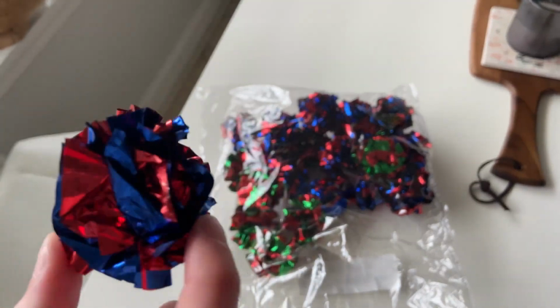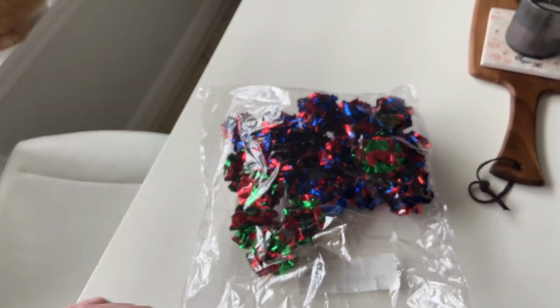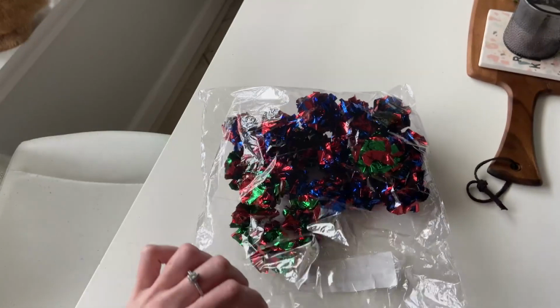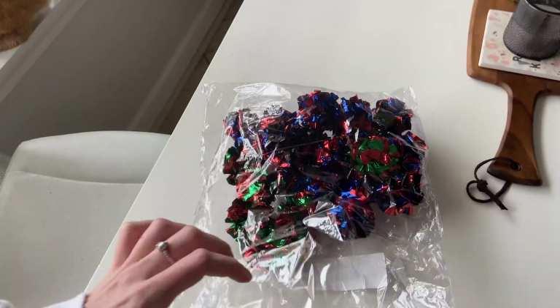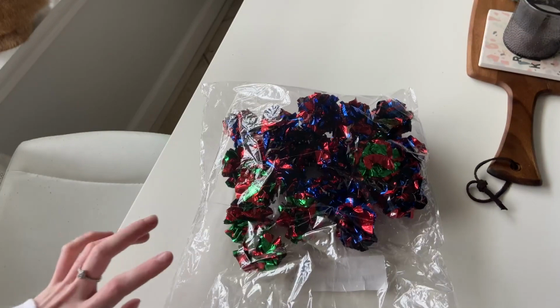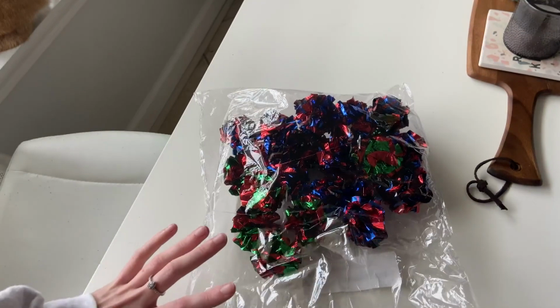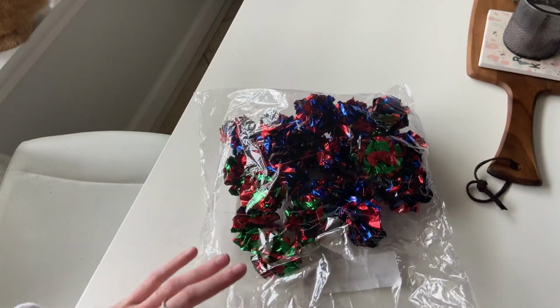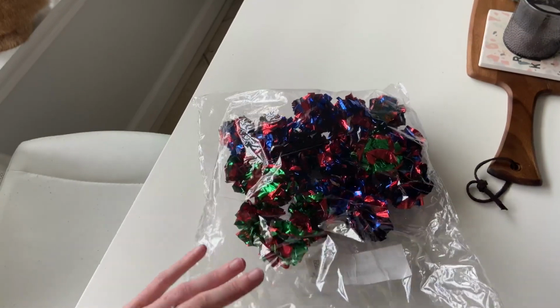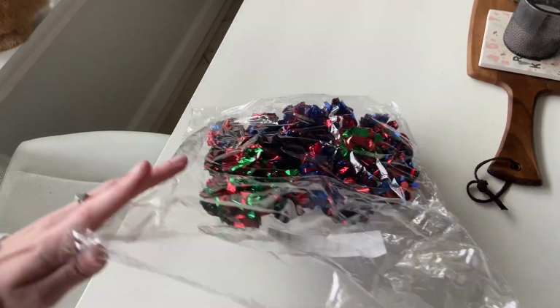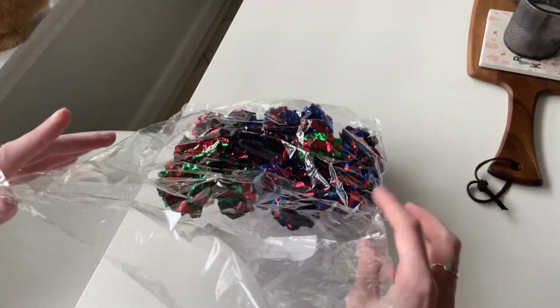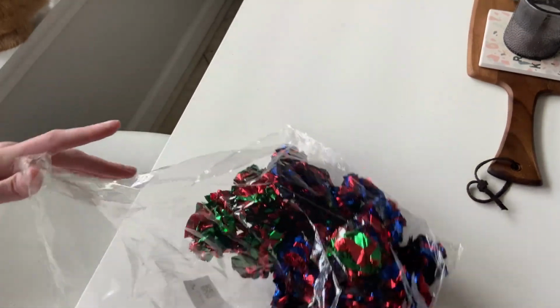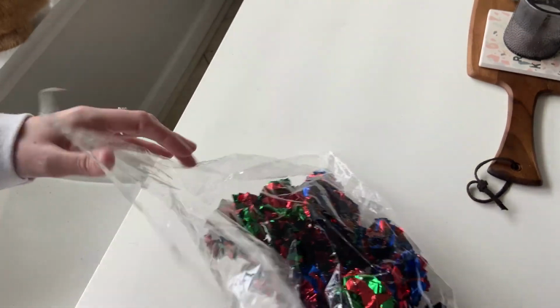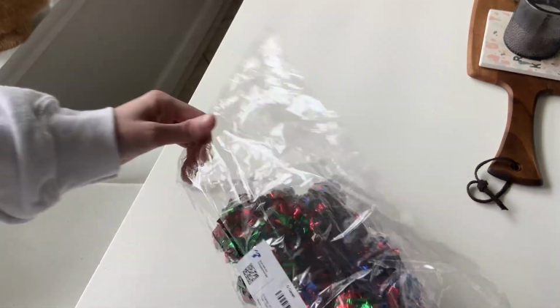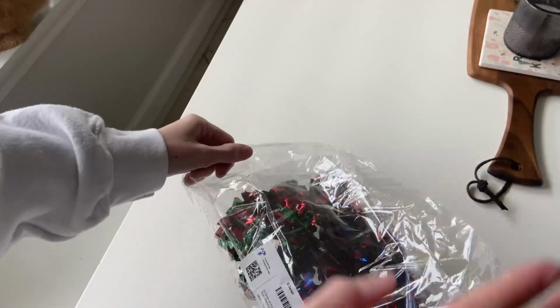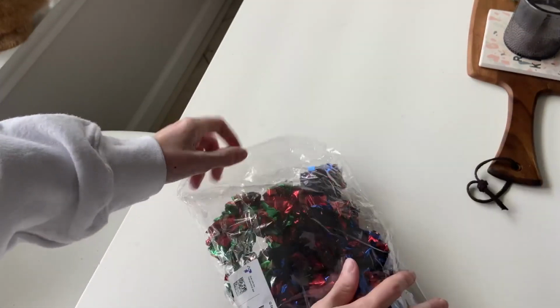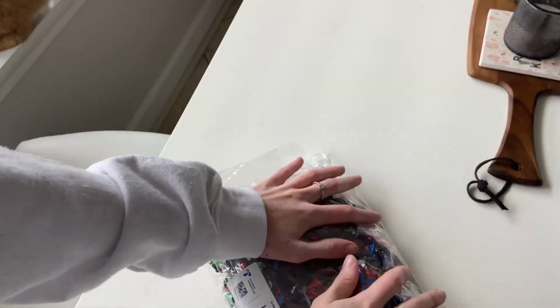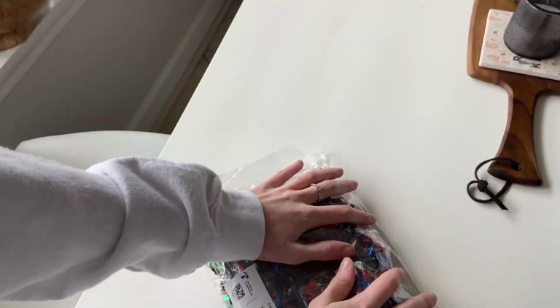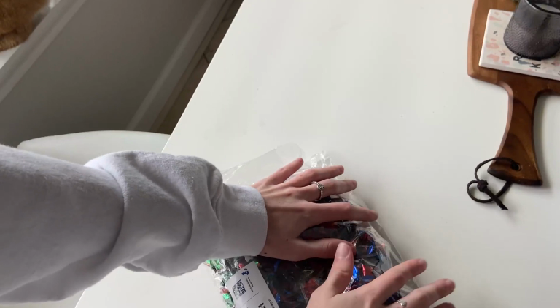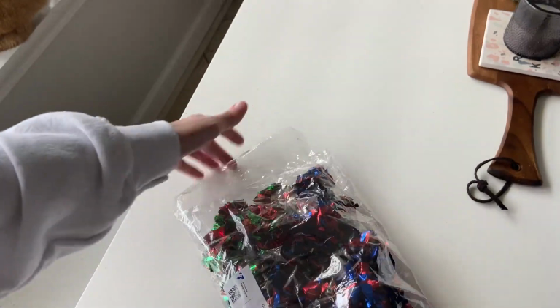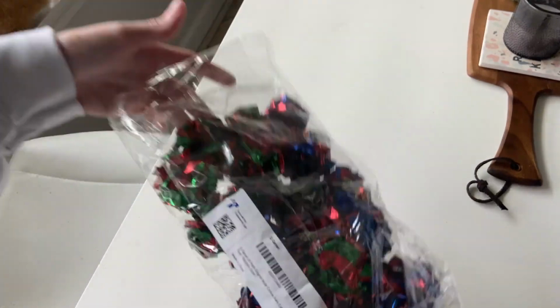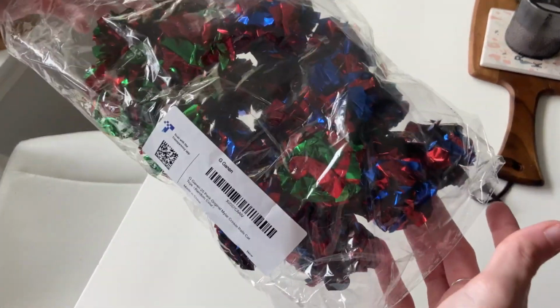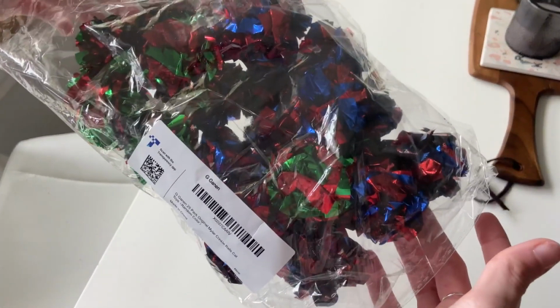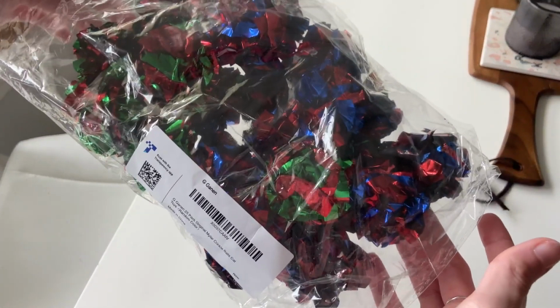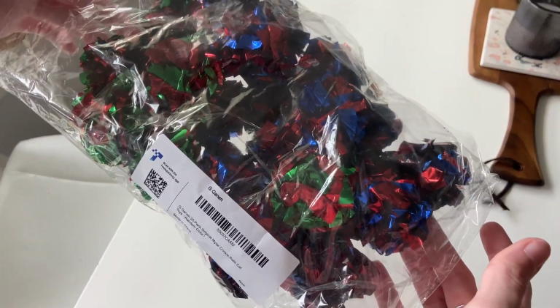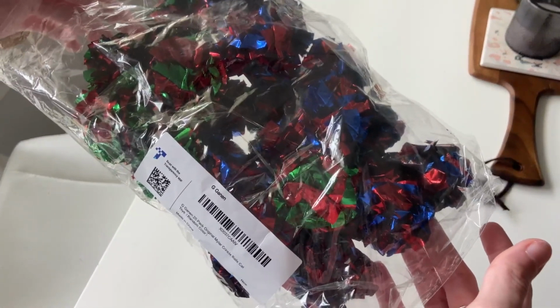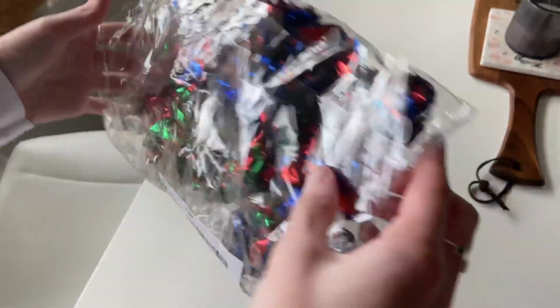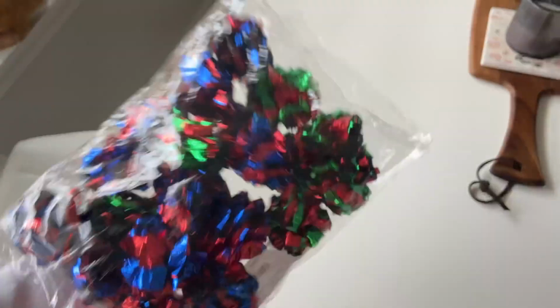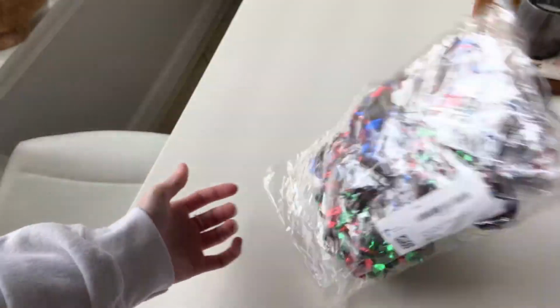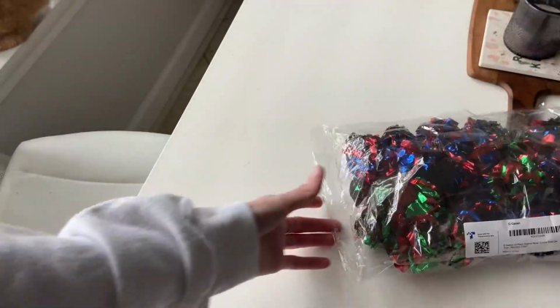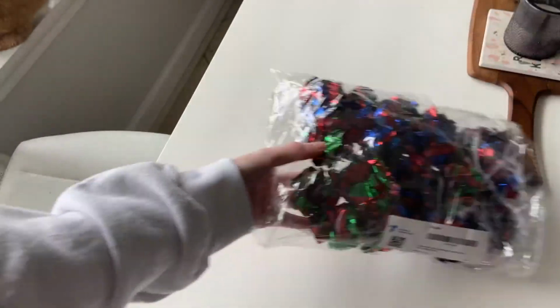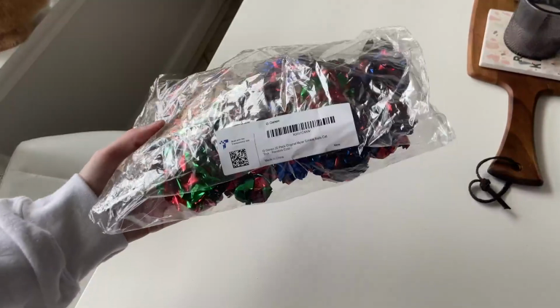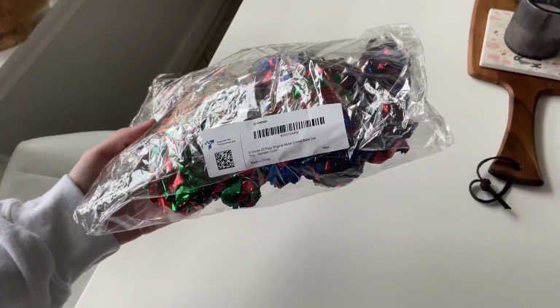Definitely love these. My cat's obsessed, like I said, so of course I had to get the cute box bag of them. Definitely recommend them — it comes with 25 of them, which is crazy. Don't think we'll be running out anytime soon.